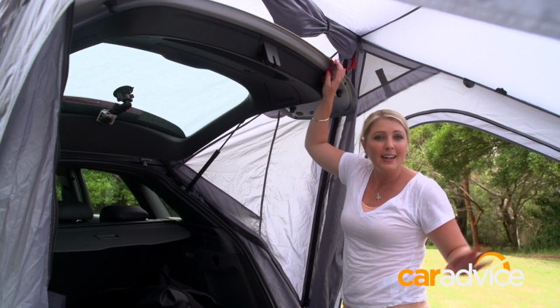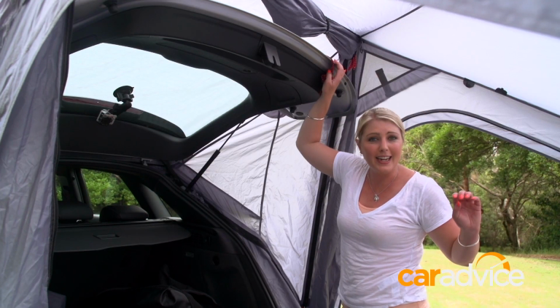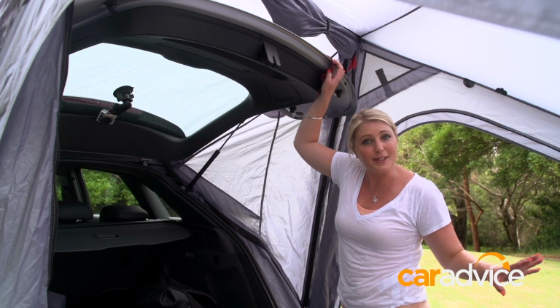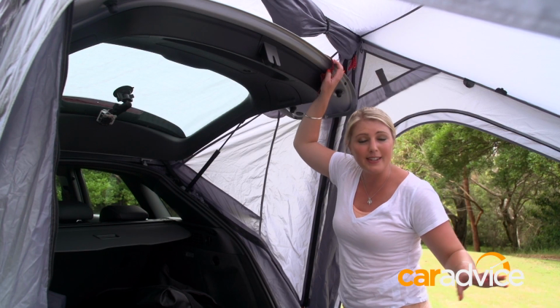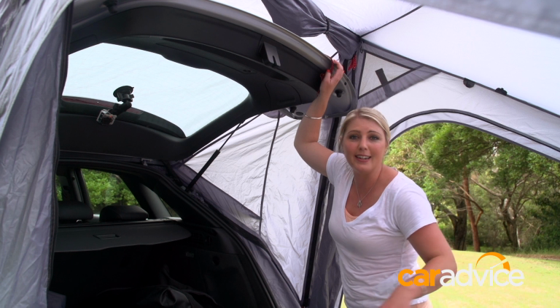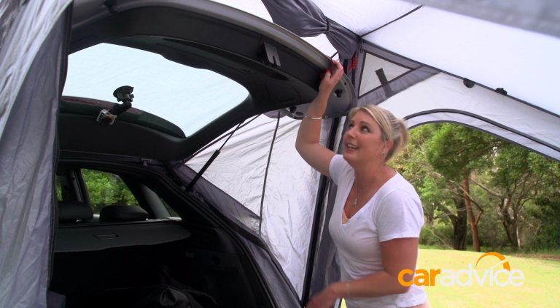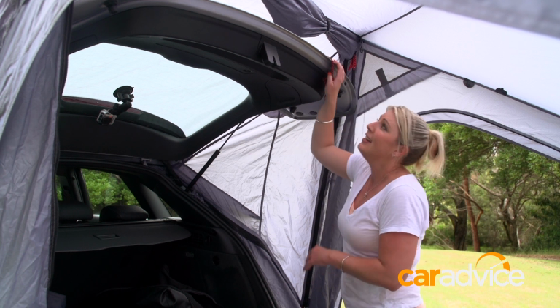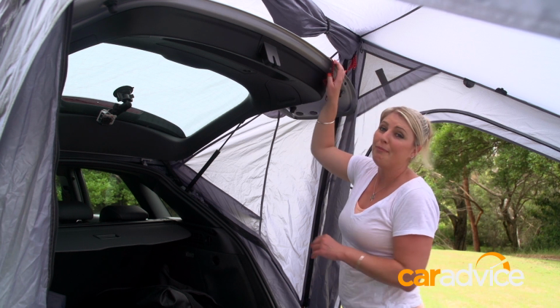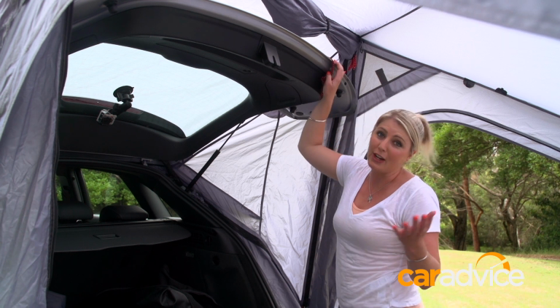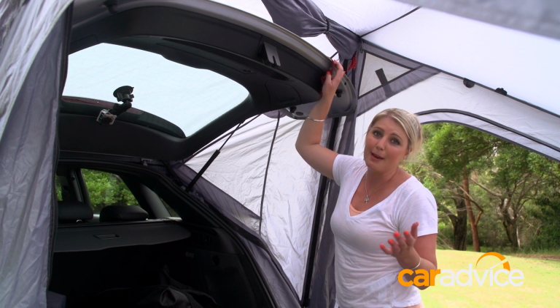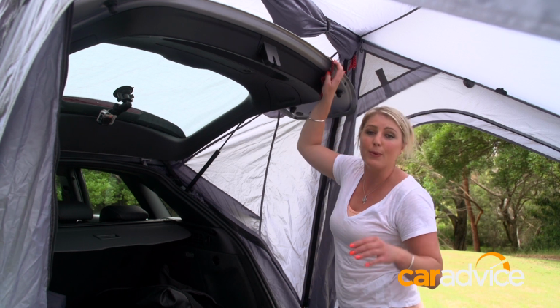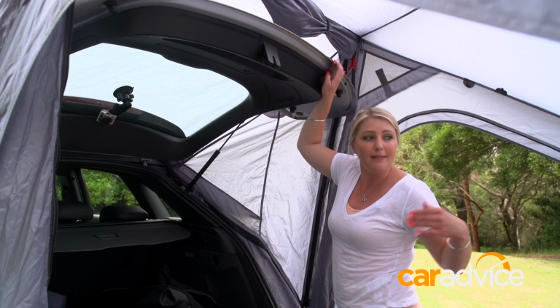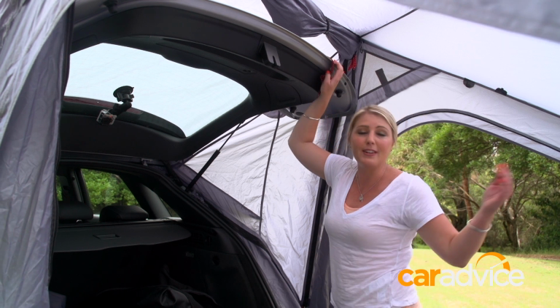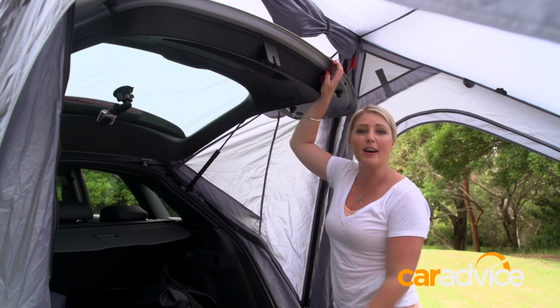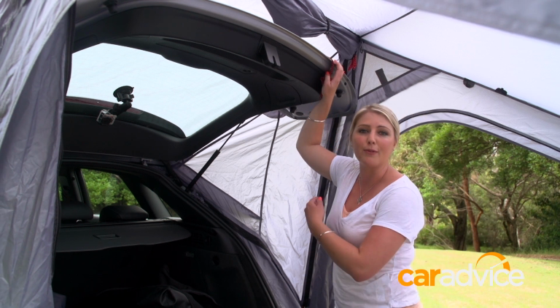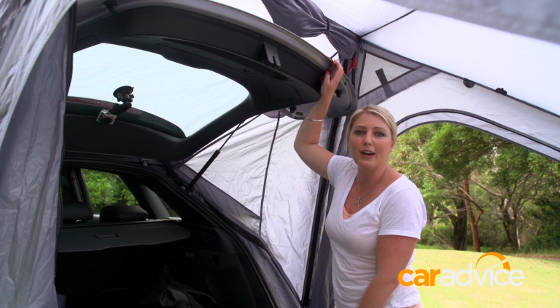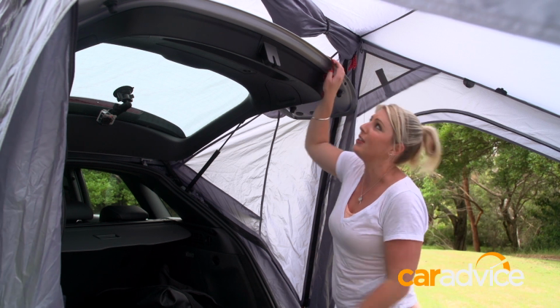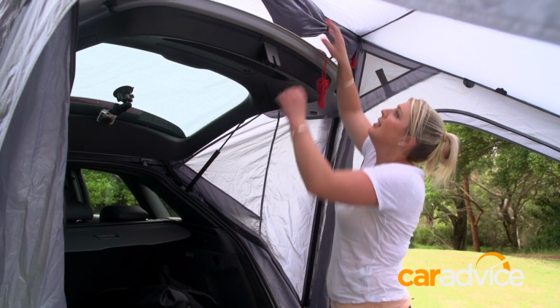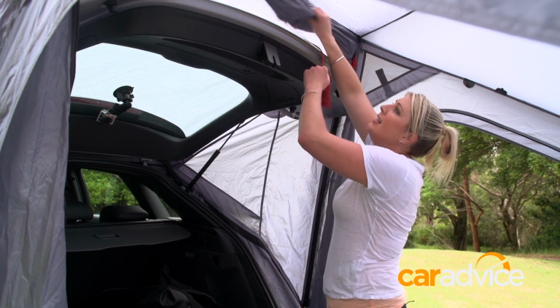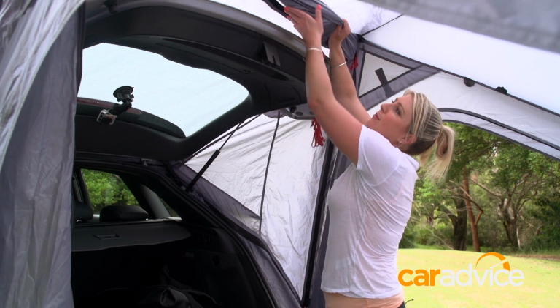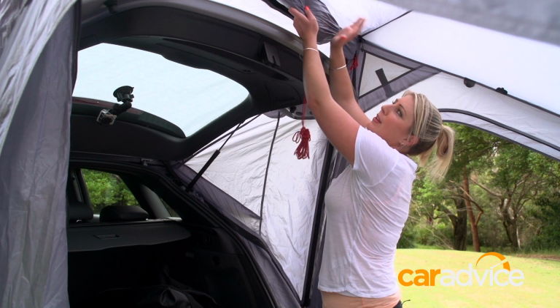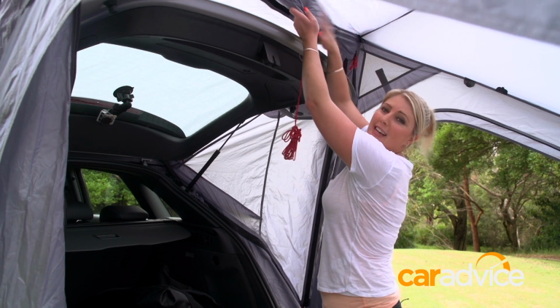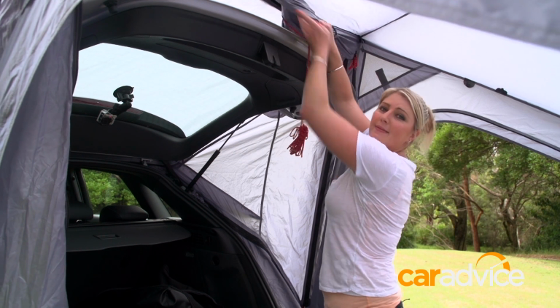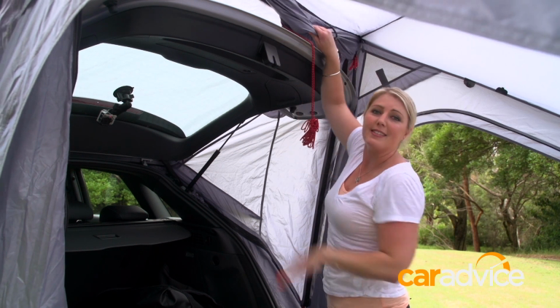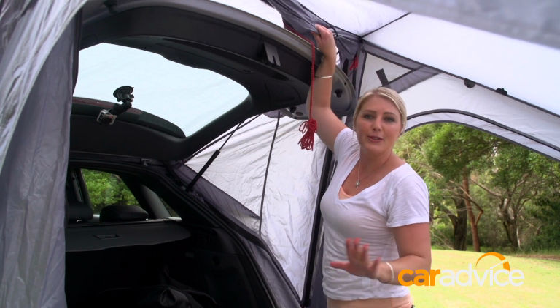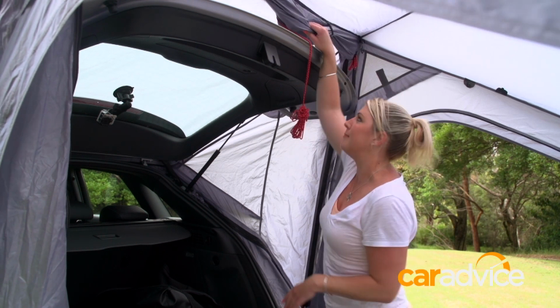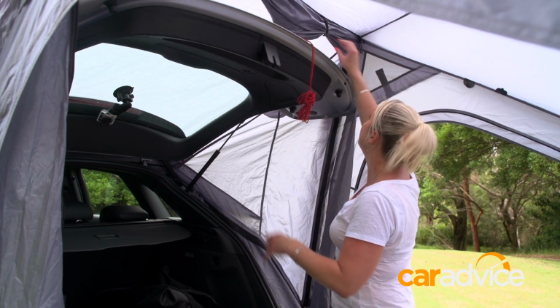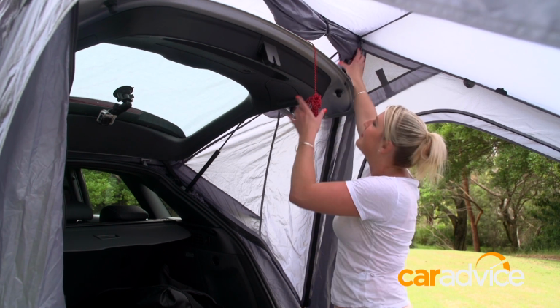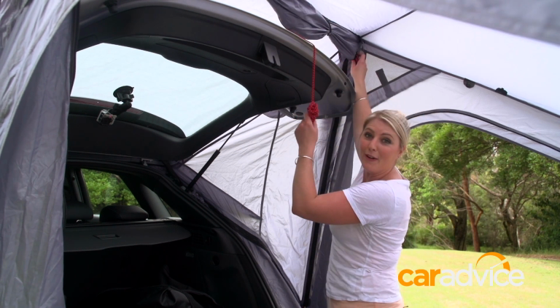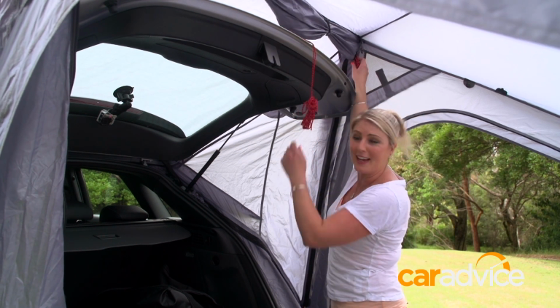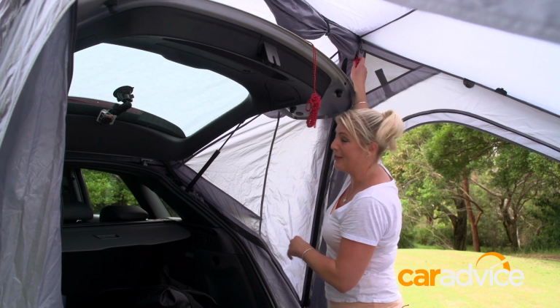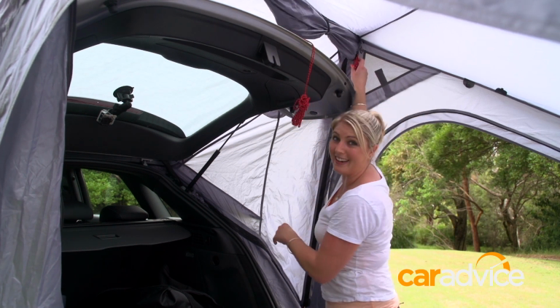Now the tent is a free-standing tent. So when you go camping, if you want to leave the tent behind and go for a drive, just roll this one down and it seals it all up. Oh, don't forget to unhook the car.